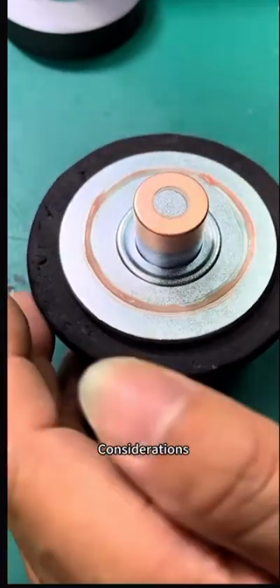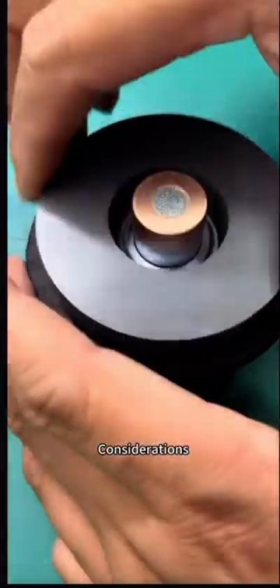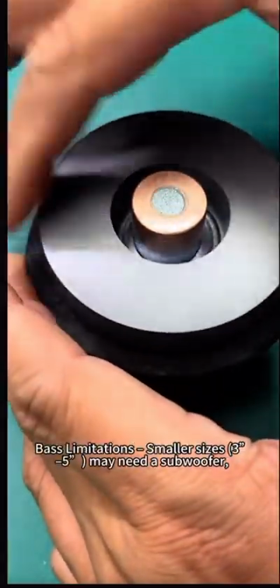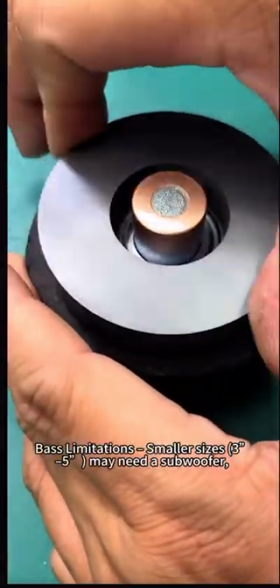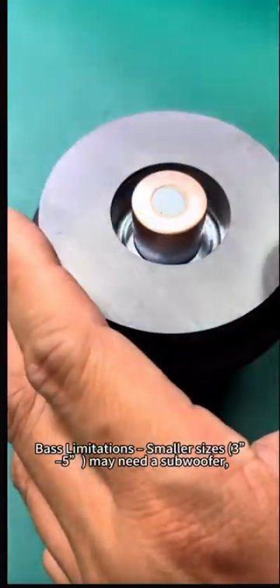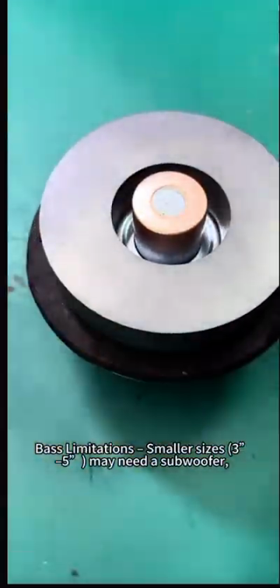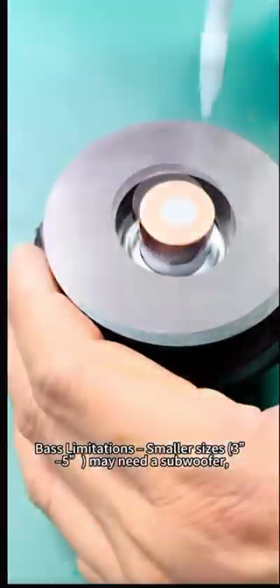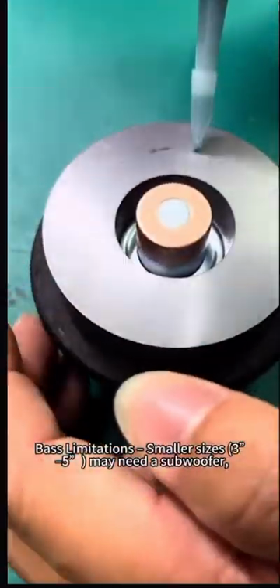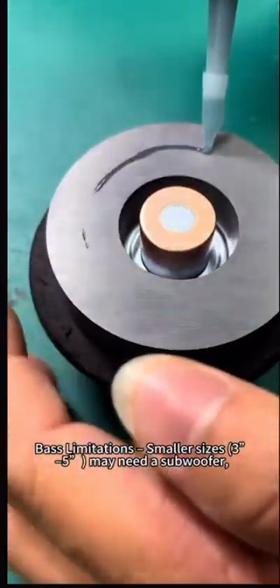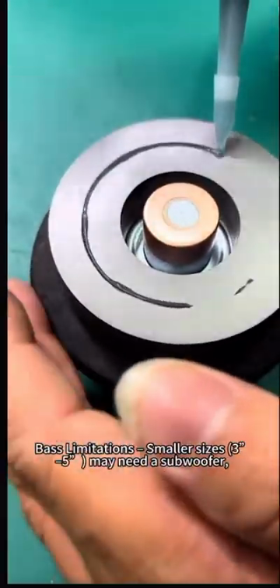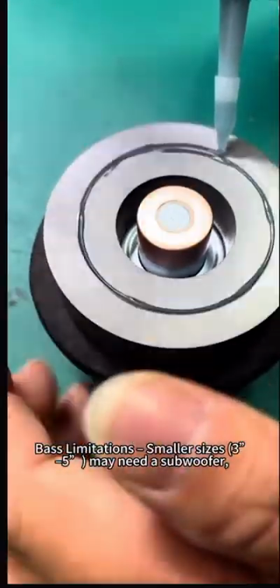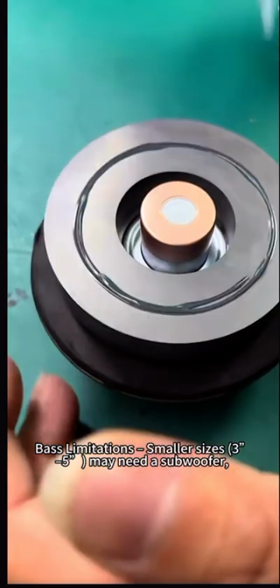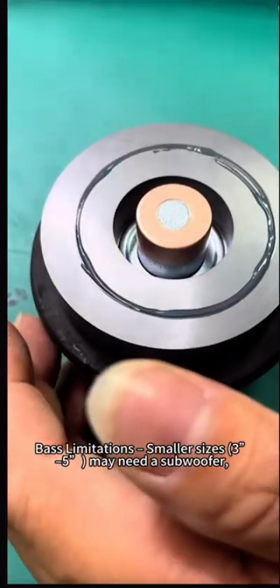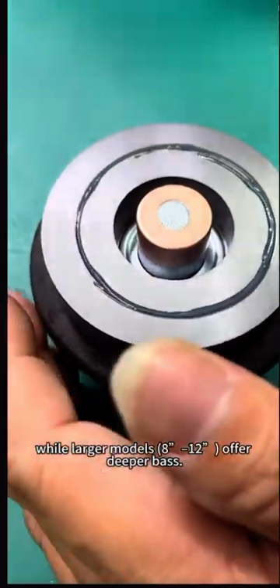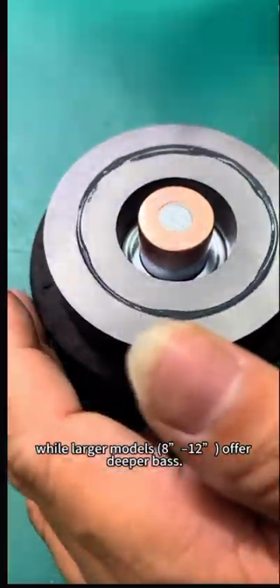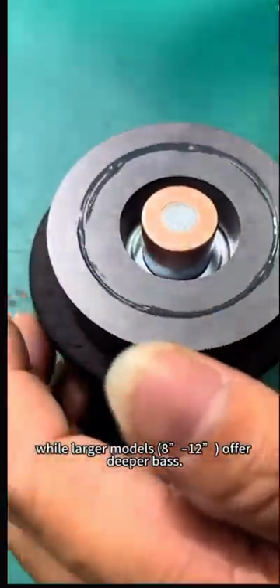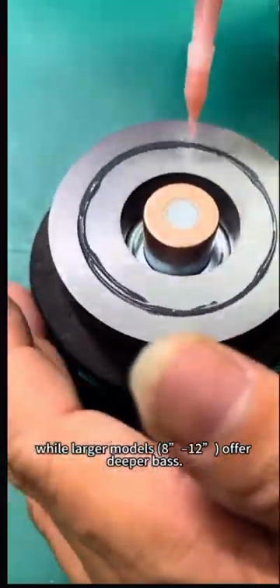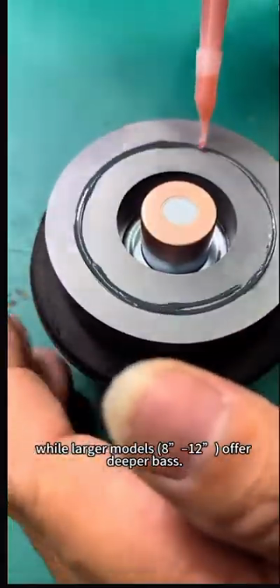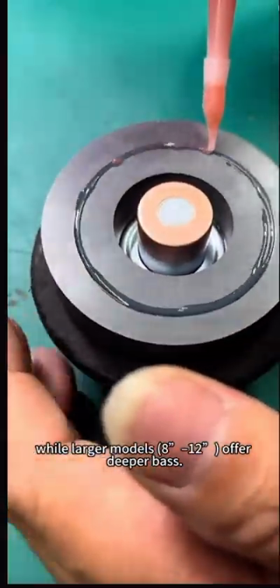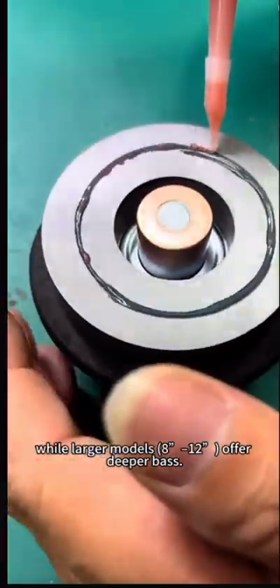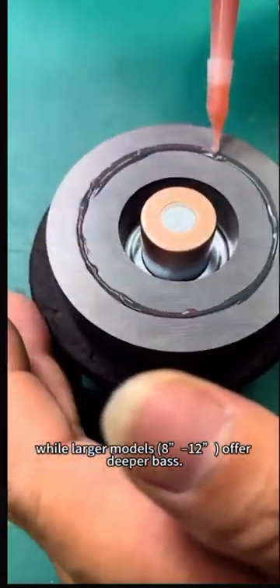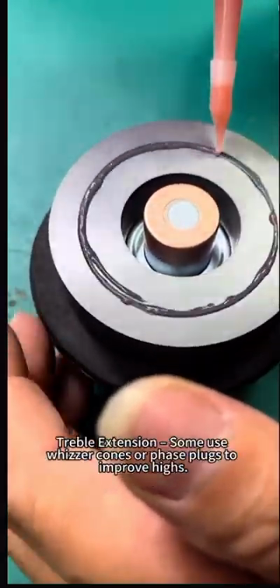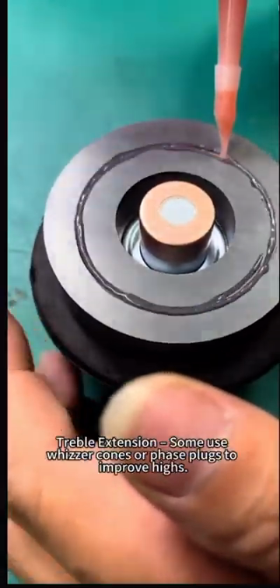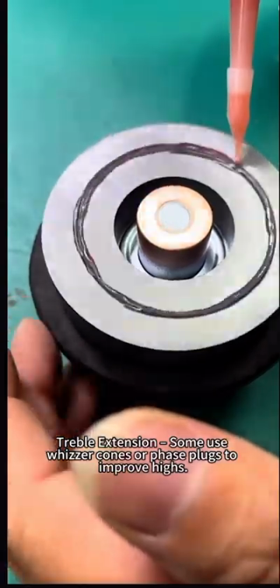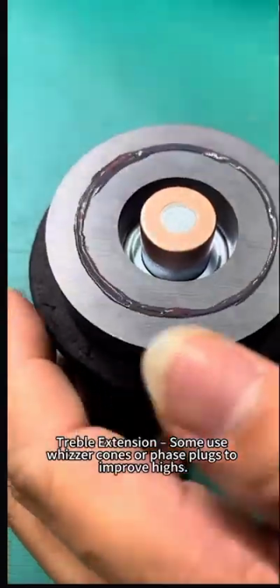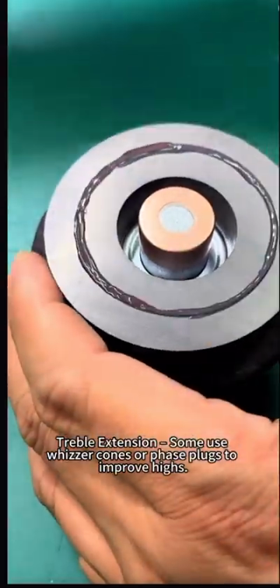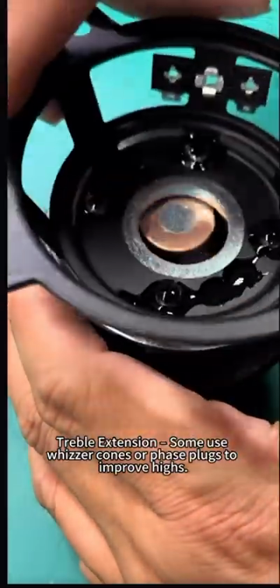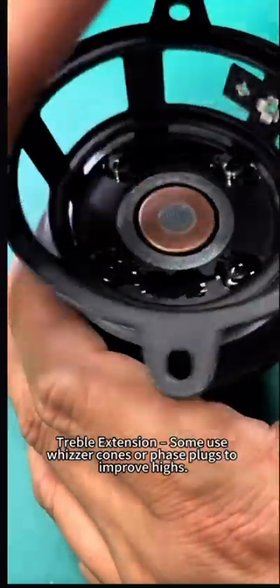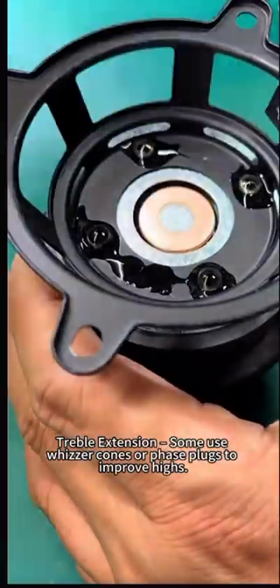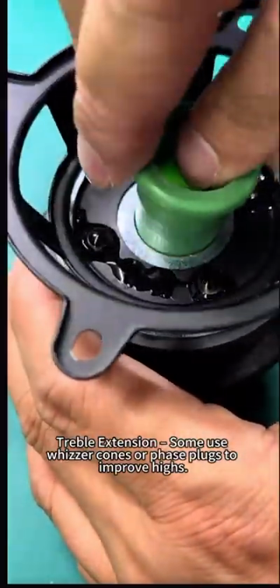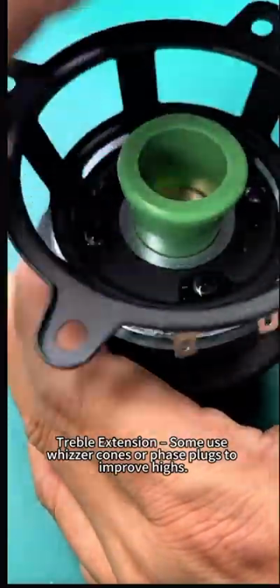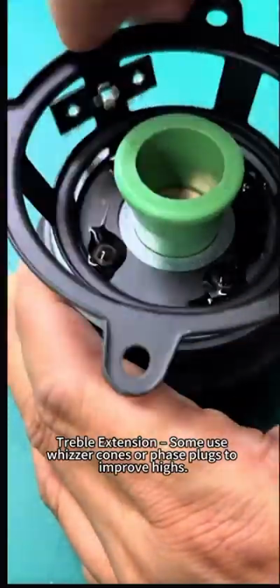Considerations: Bass limitations — smaller sizes, 3 to 5 inches, may need a subwoofer, while larger models, such as 12-inch, offer deeper bass. For treble extension, some use whizzer cones or phase plugs to improve highs.